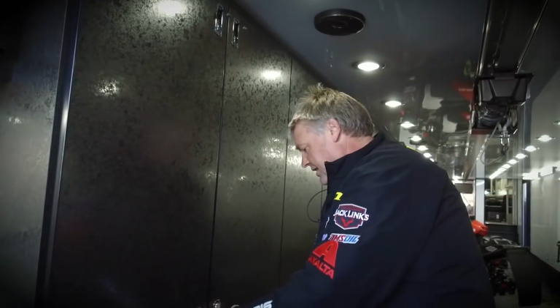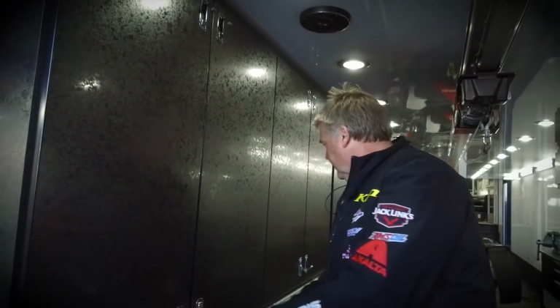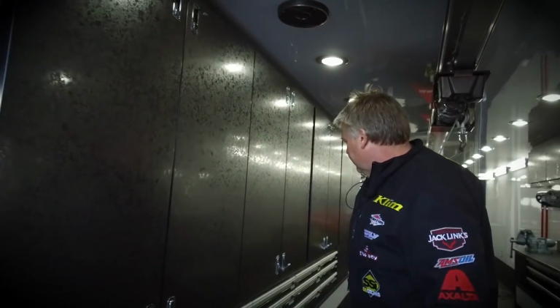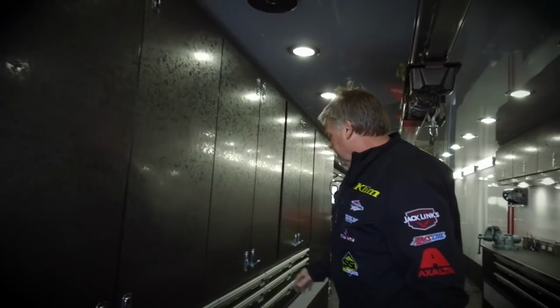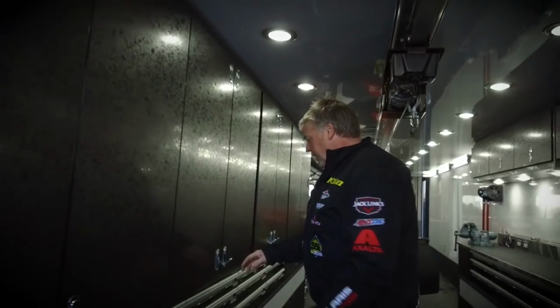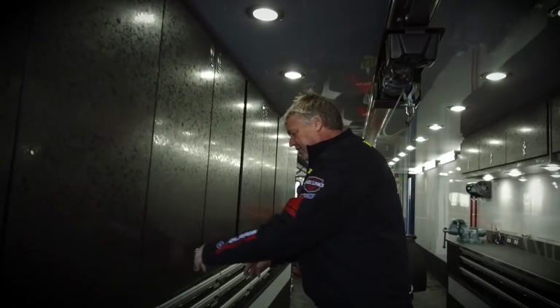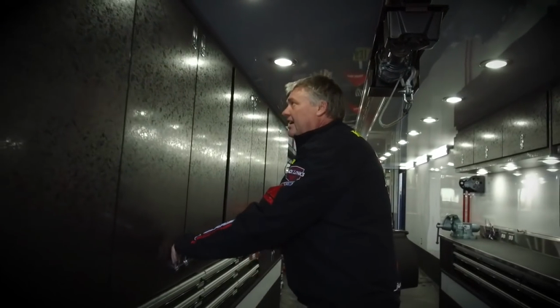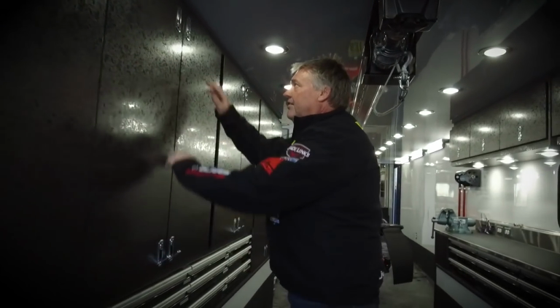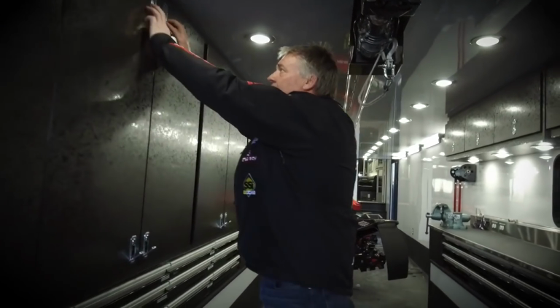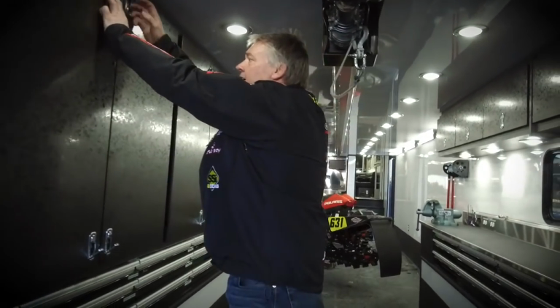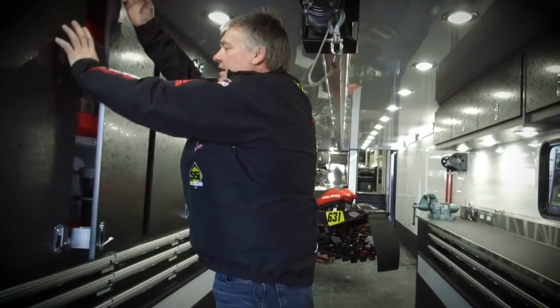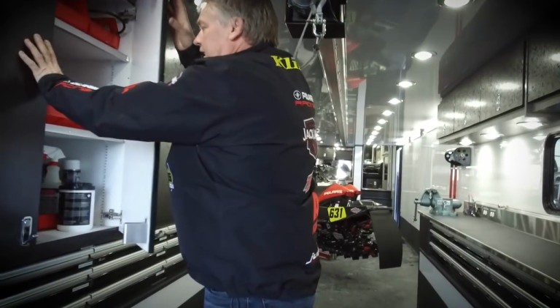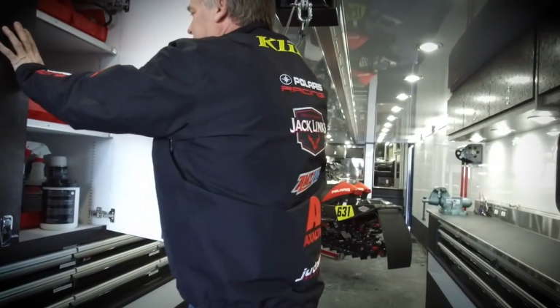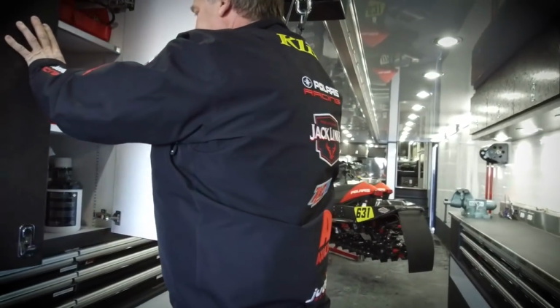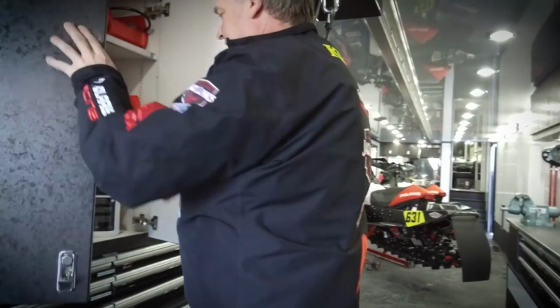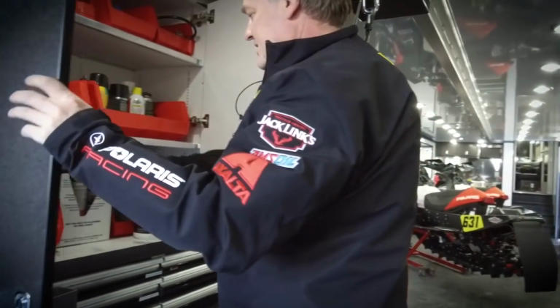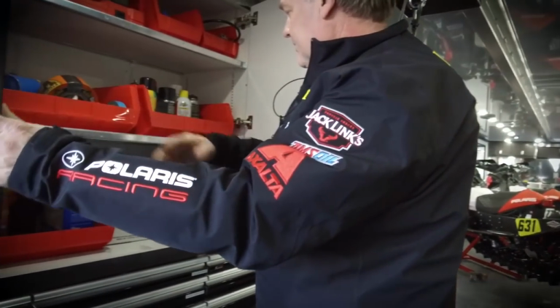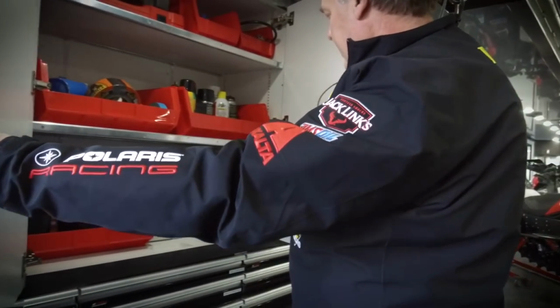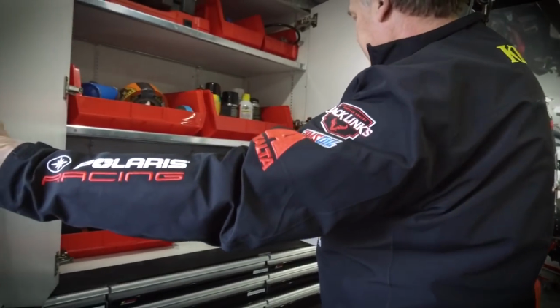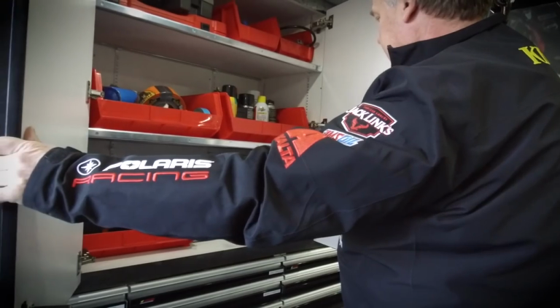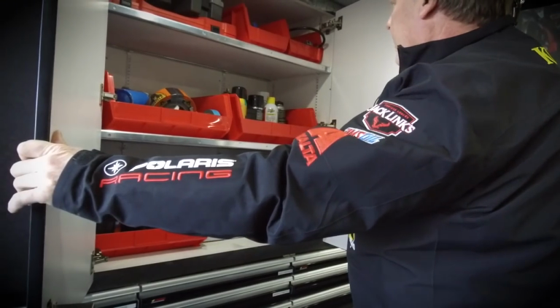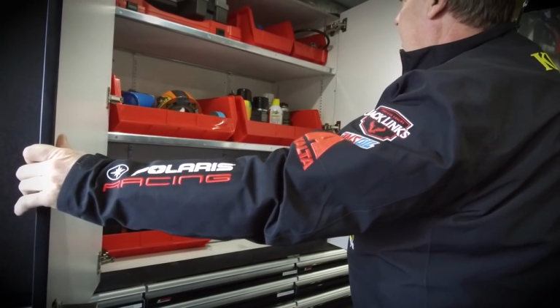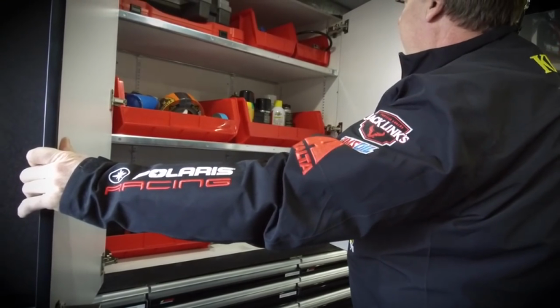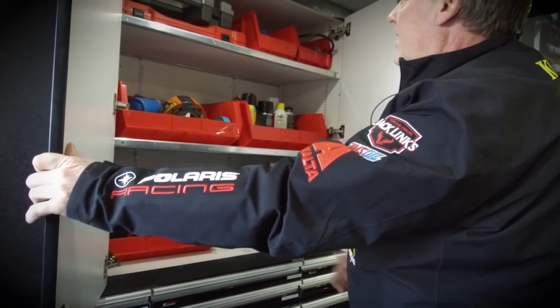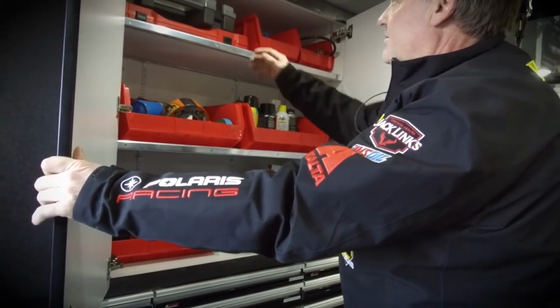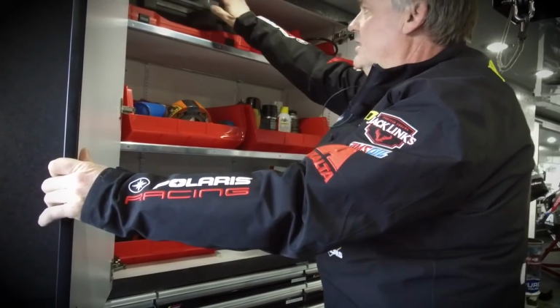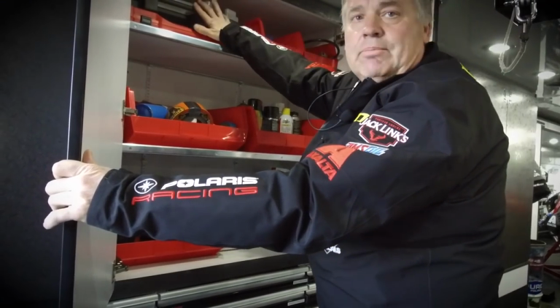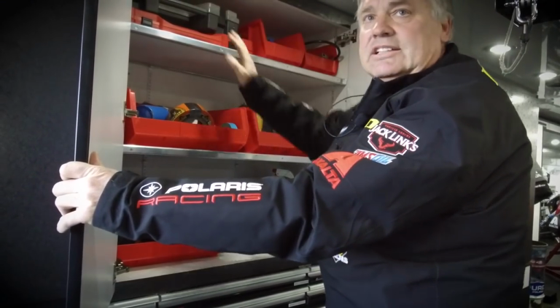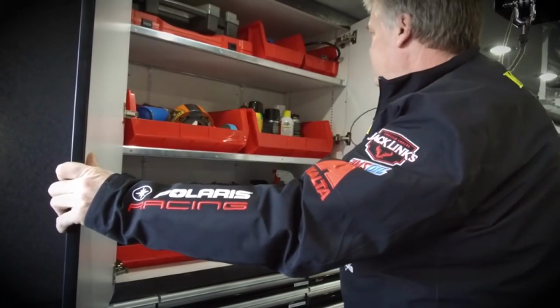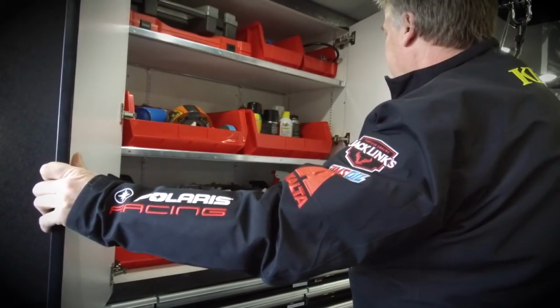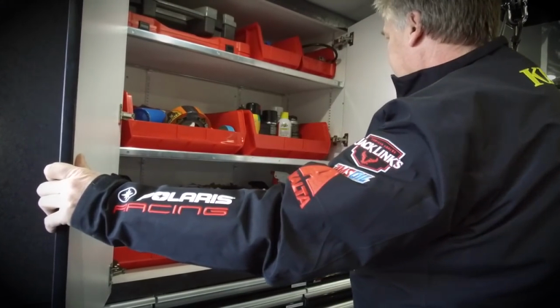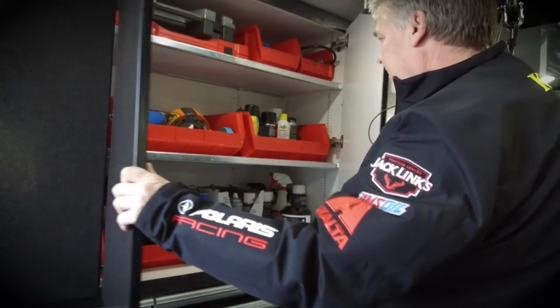You kind of come down the way here — we've got all of our Amsoil lubricants, hand wash, and our jet boxes and so forth here.